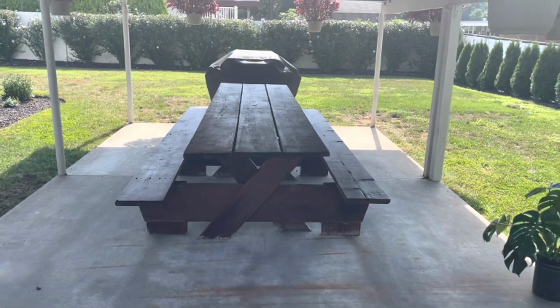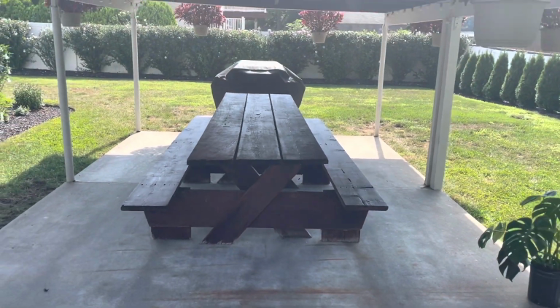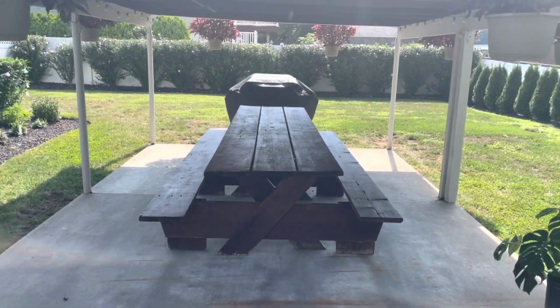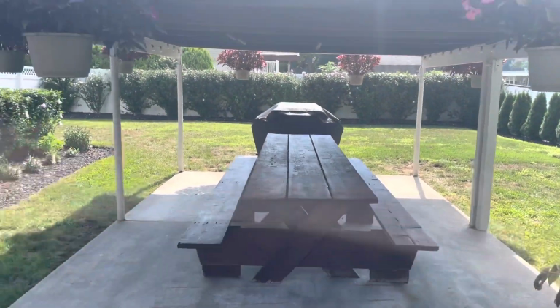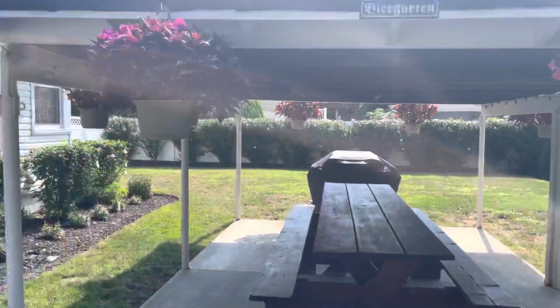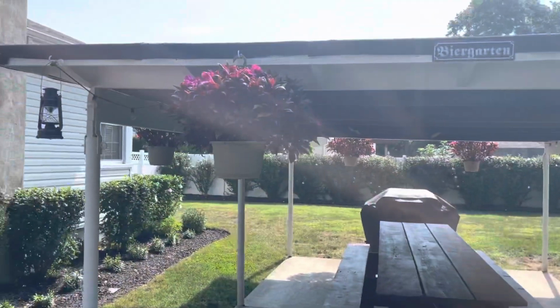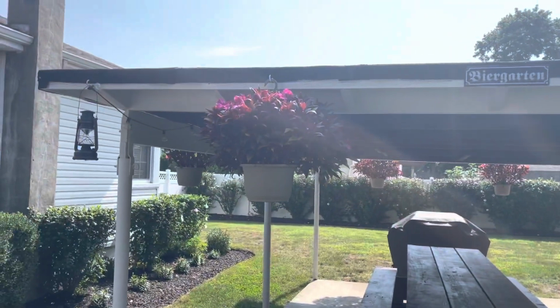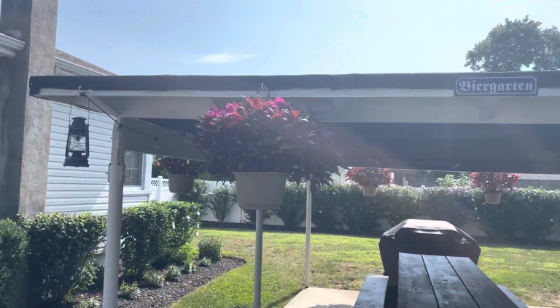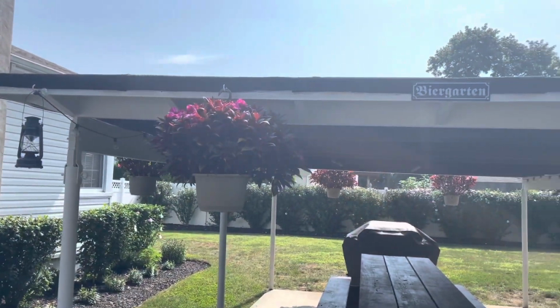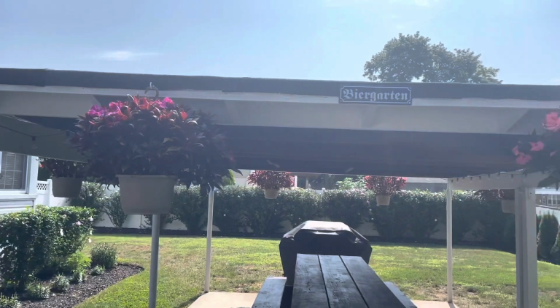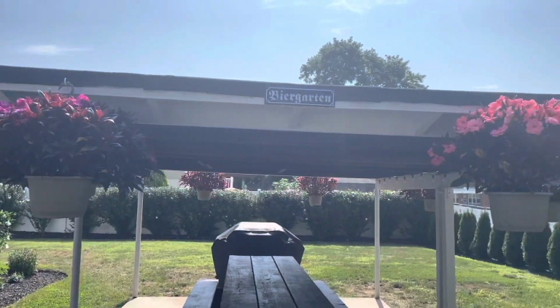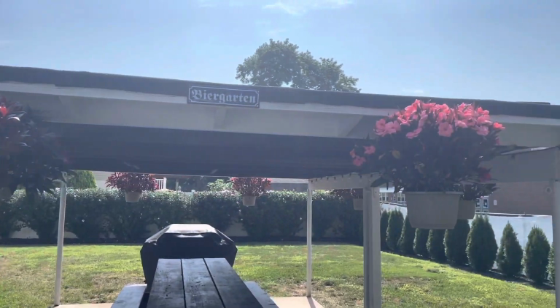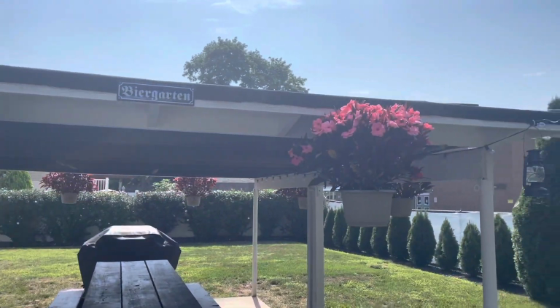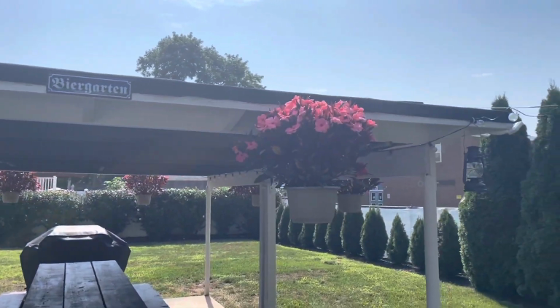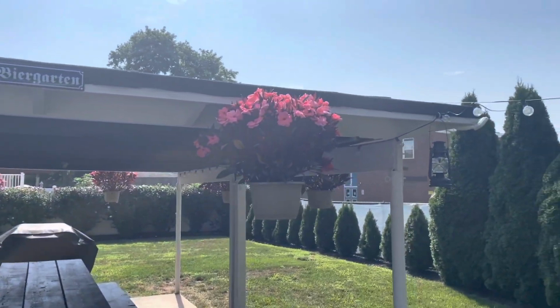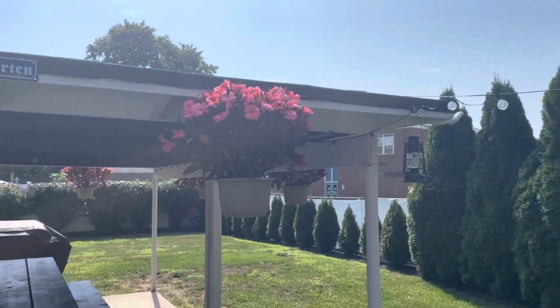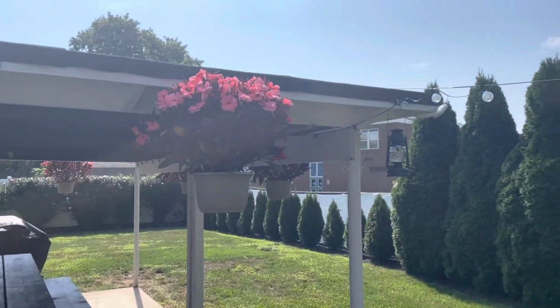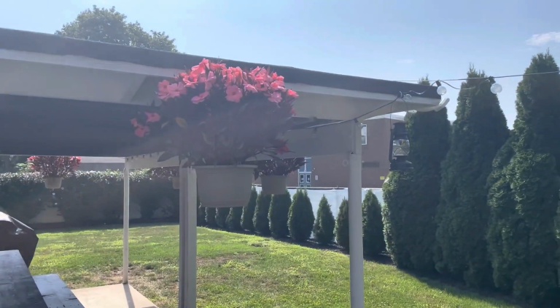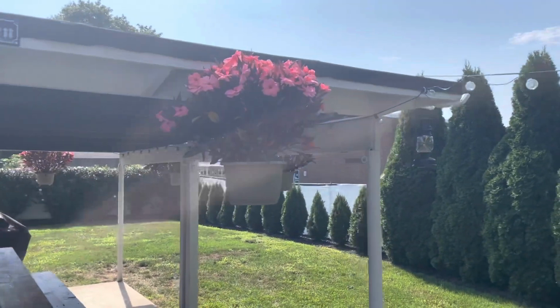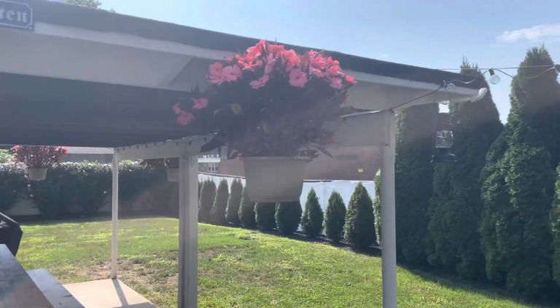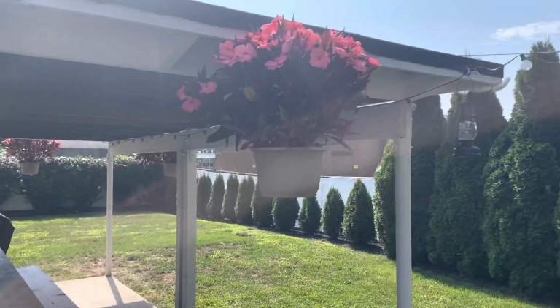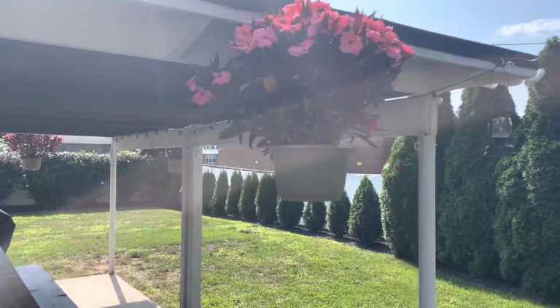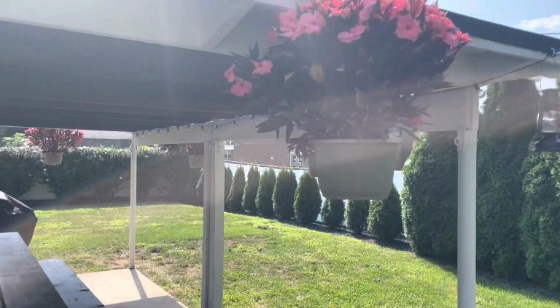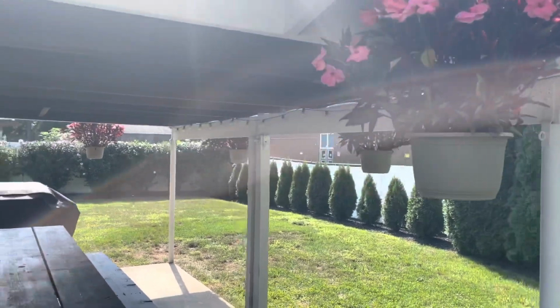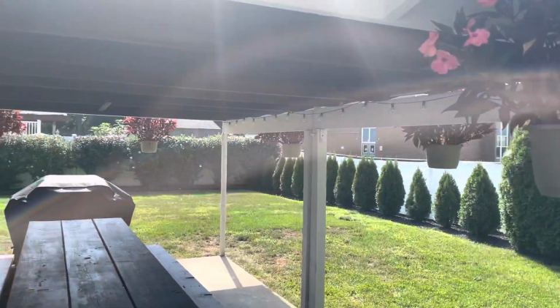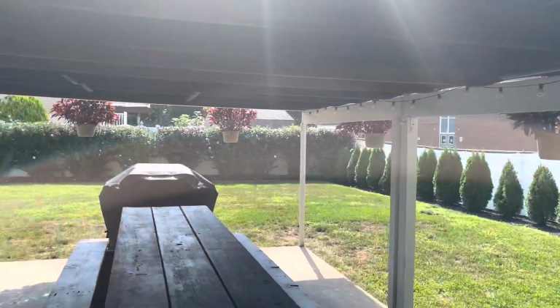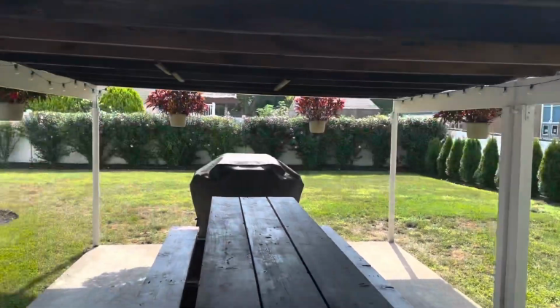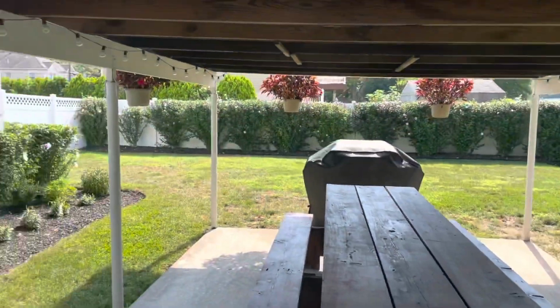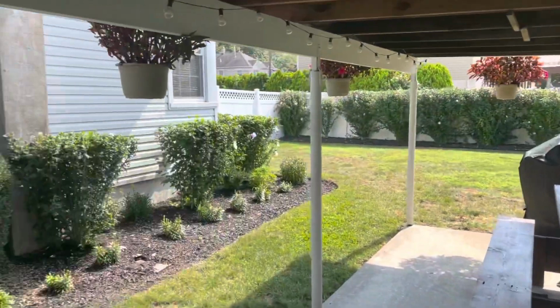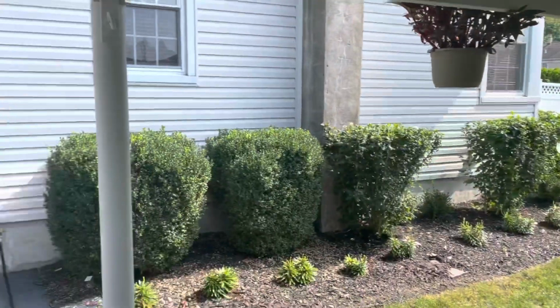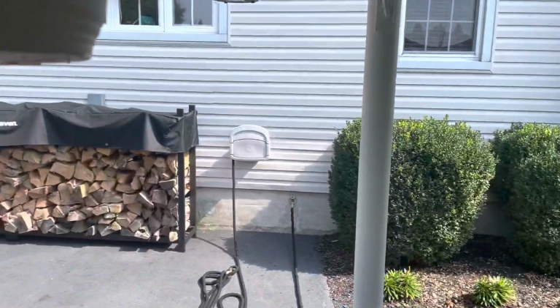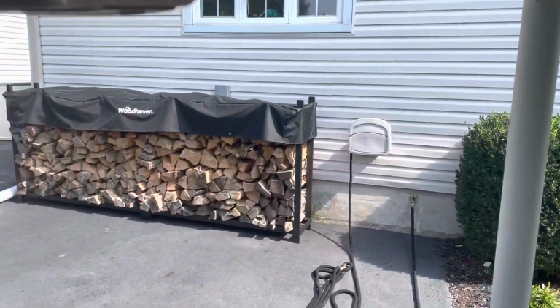I stained this big picnic table that was left behind and put up a lot of these hanging baskets, which I'll probably do again next year because it turned out to be a nice little success.